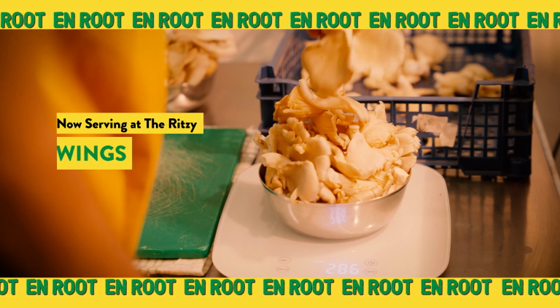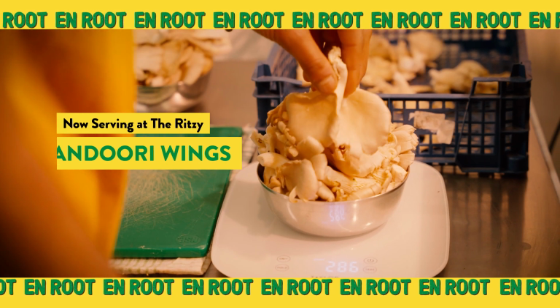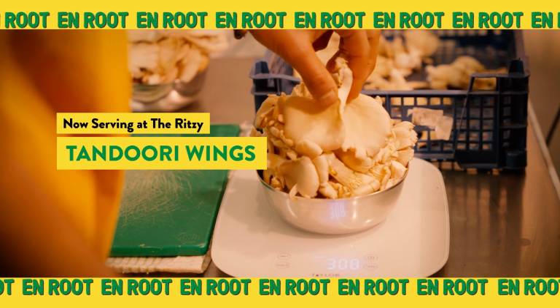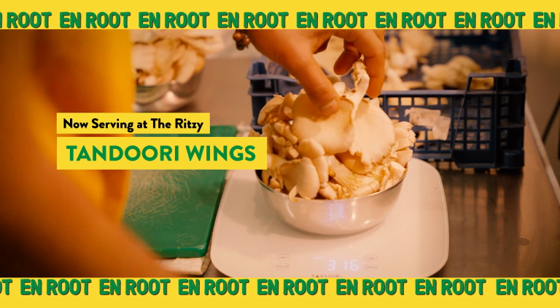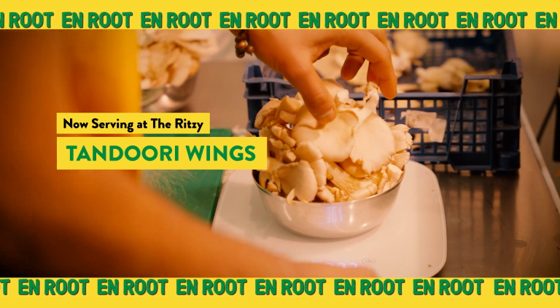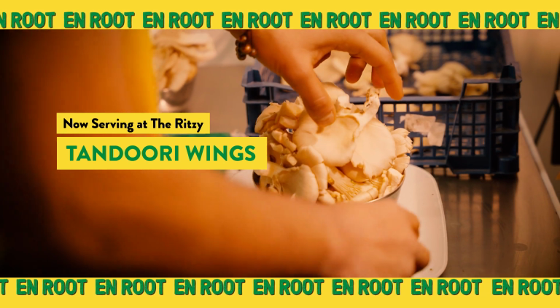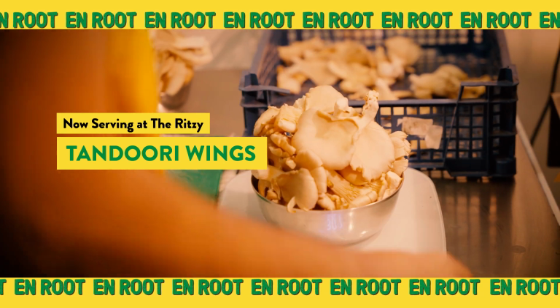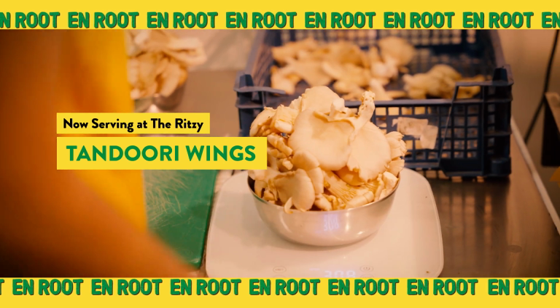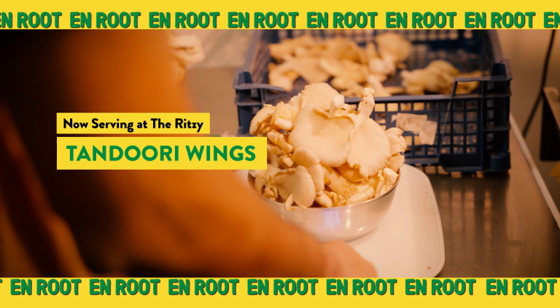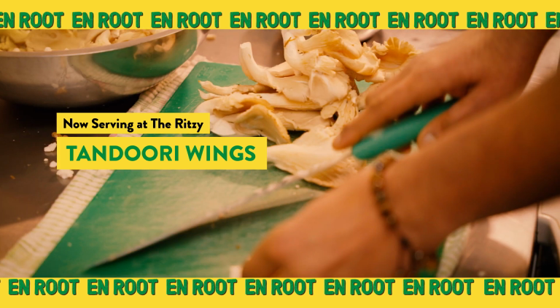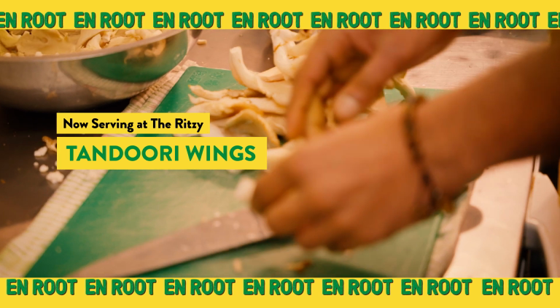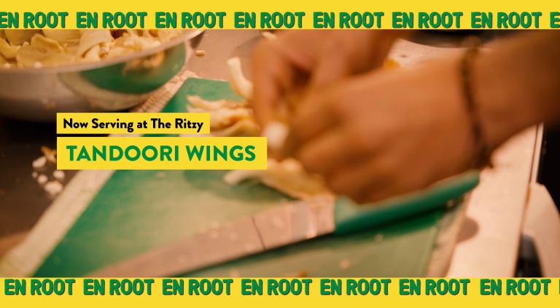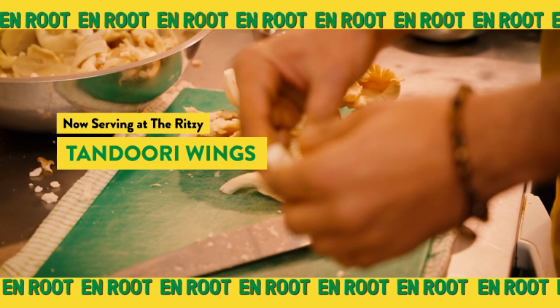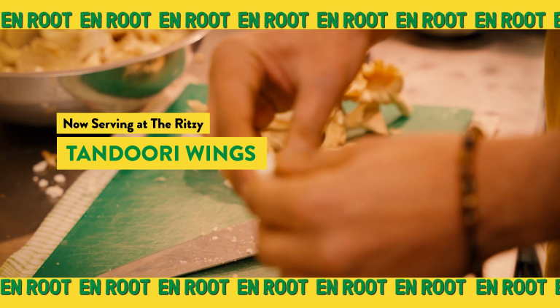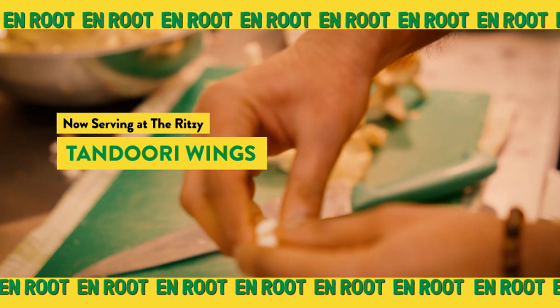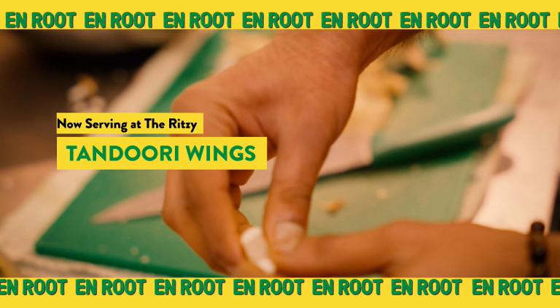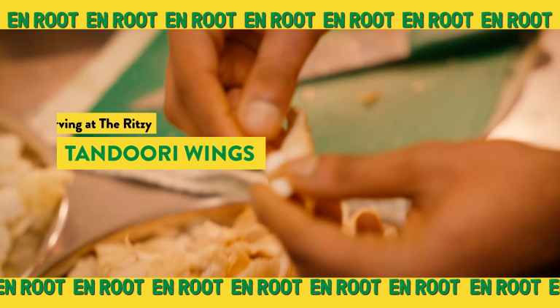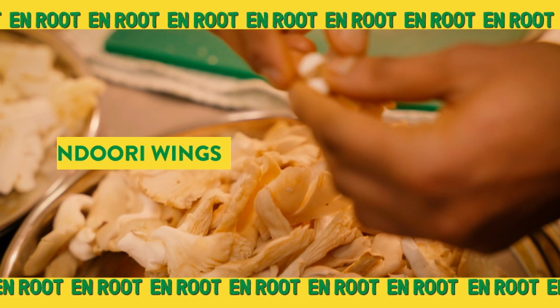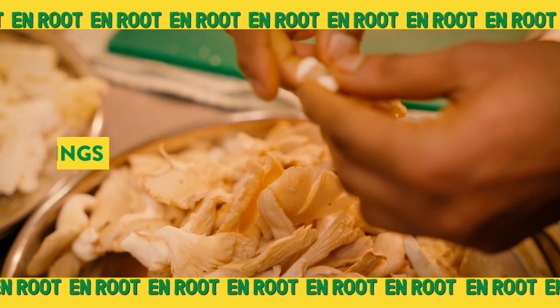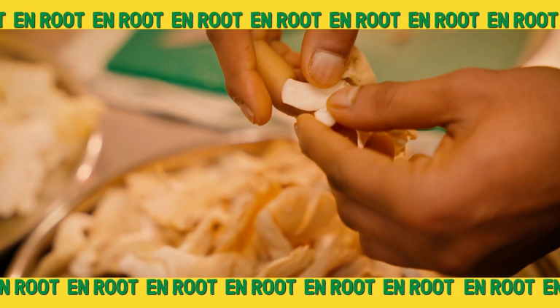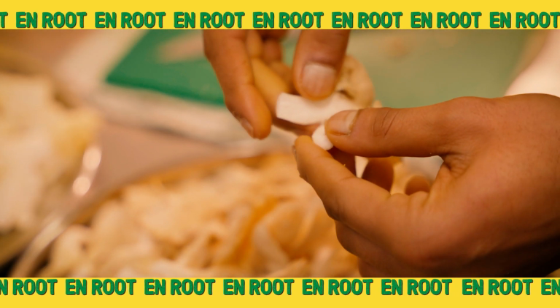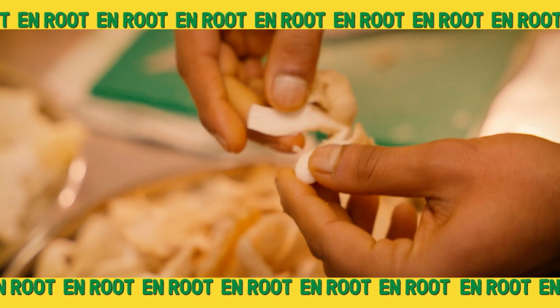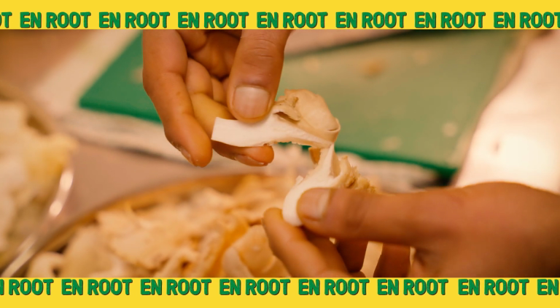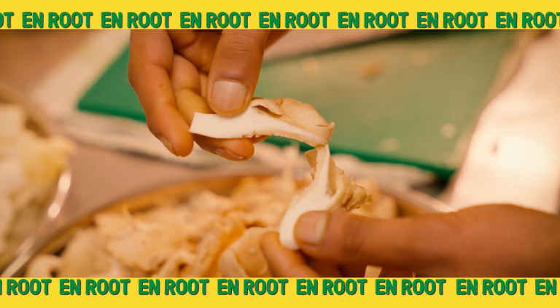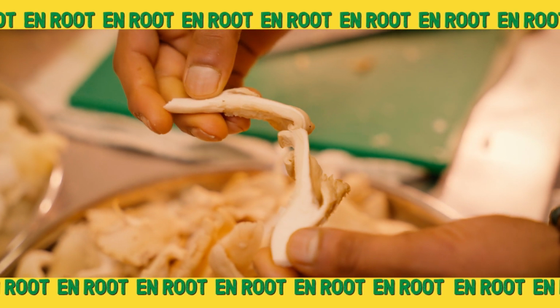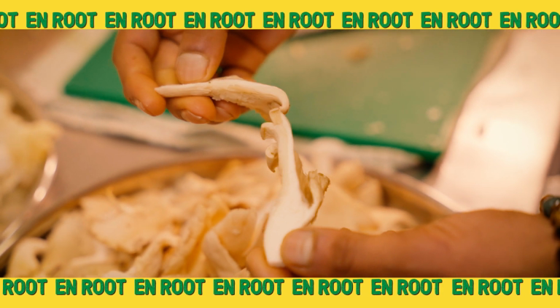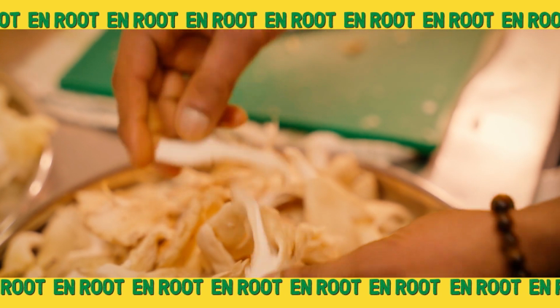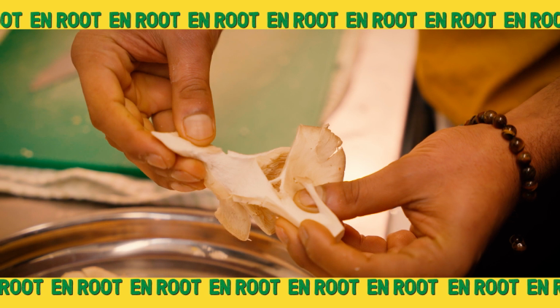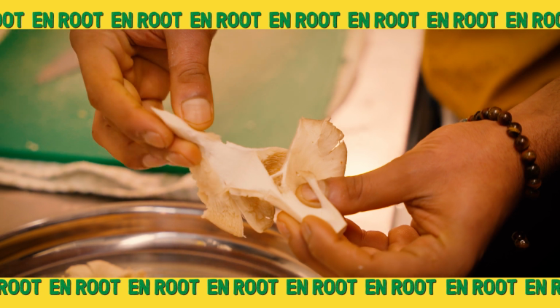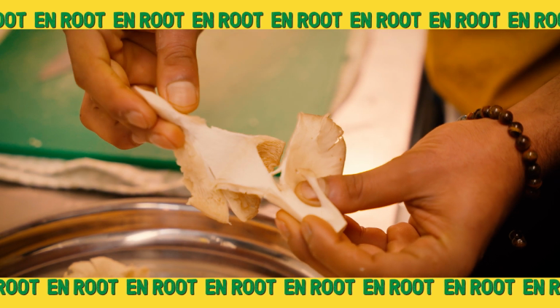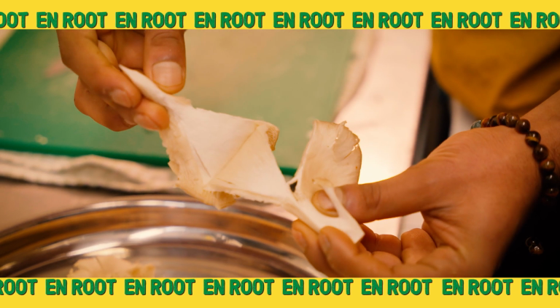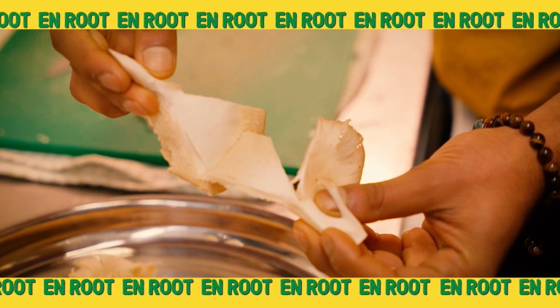These are our oyster mushrooms — we do tandoori wings. The beautiful thing about oyster mushrooms is they have a really nice texture to them.